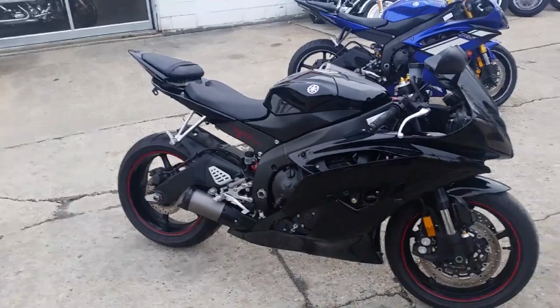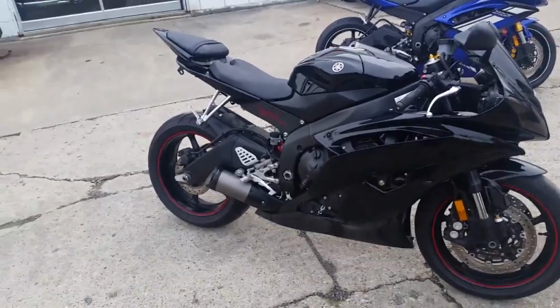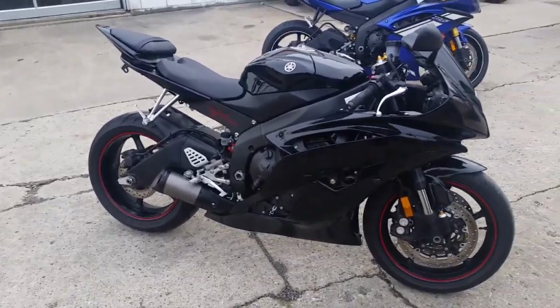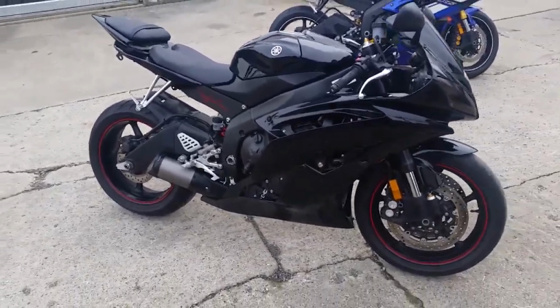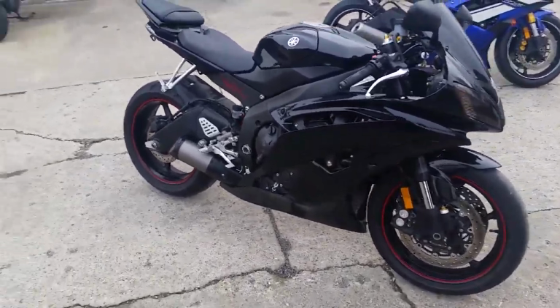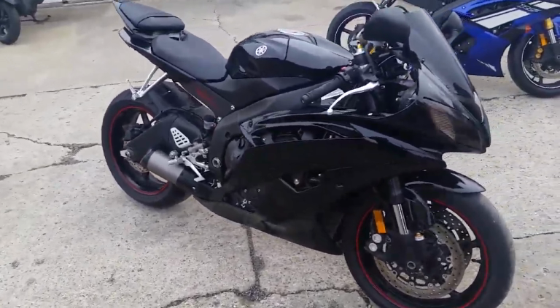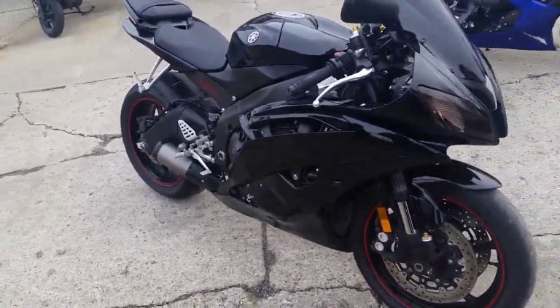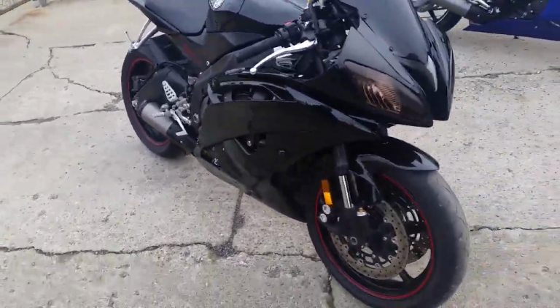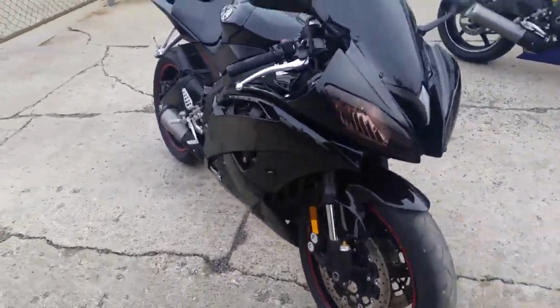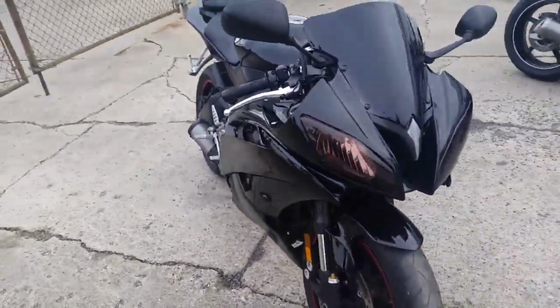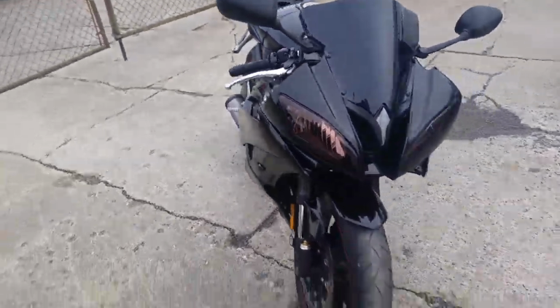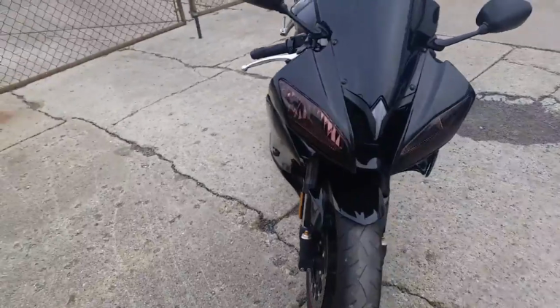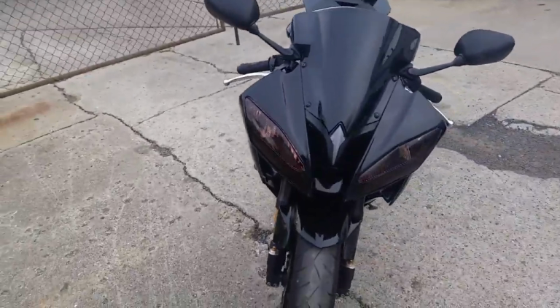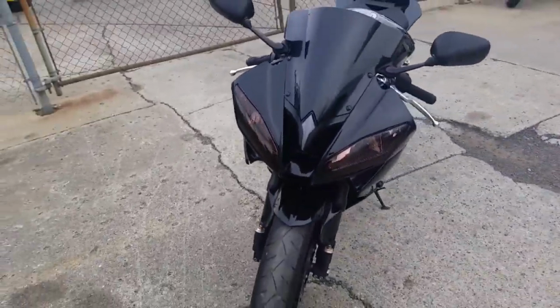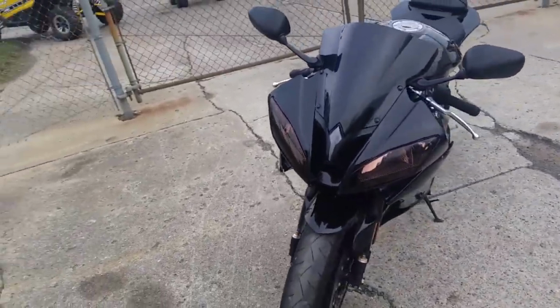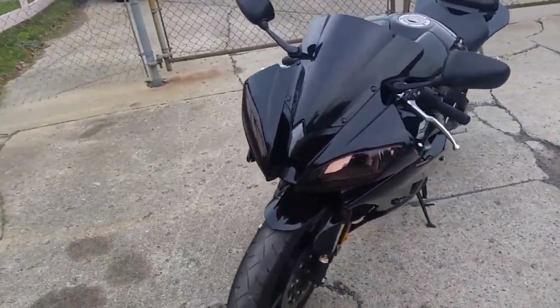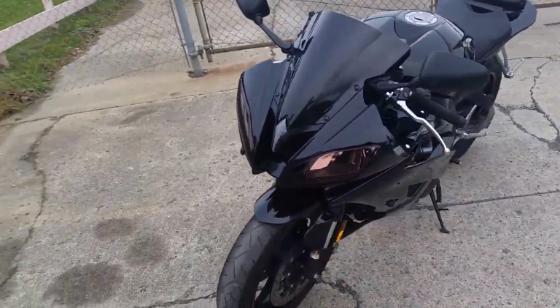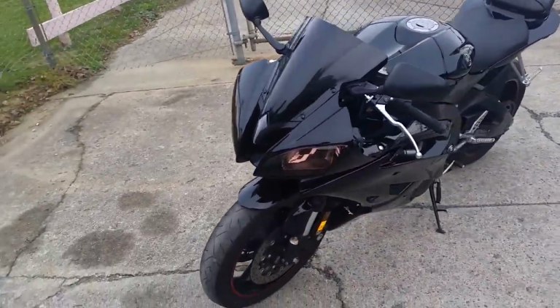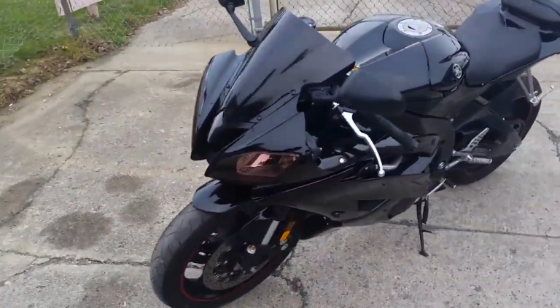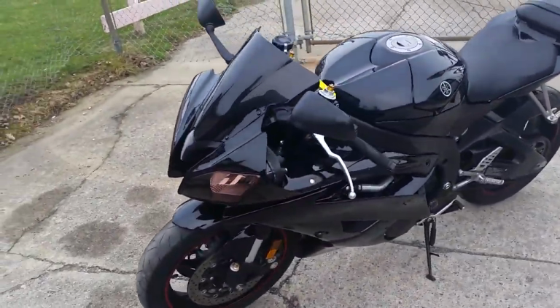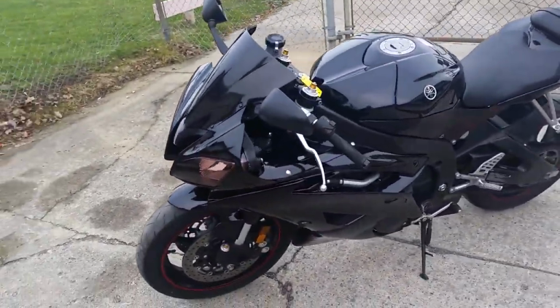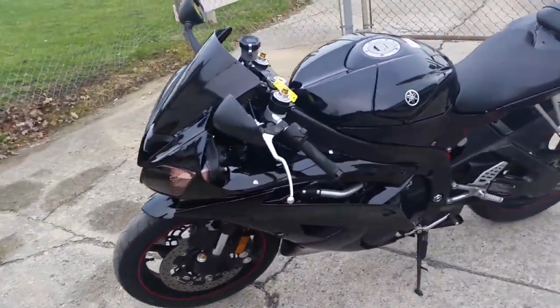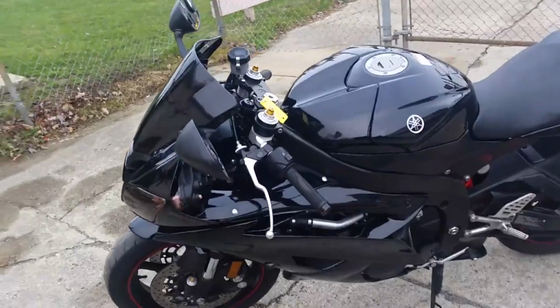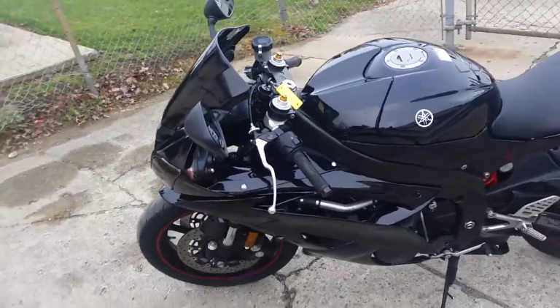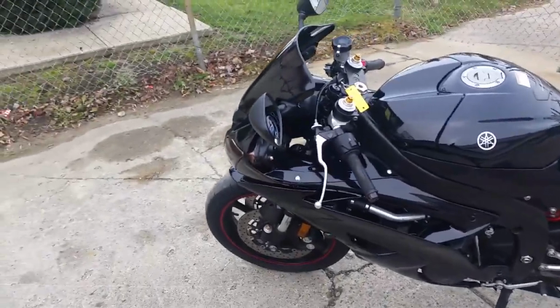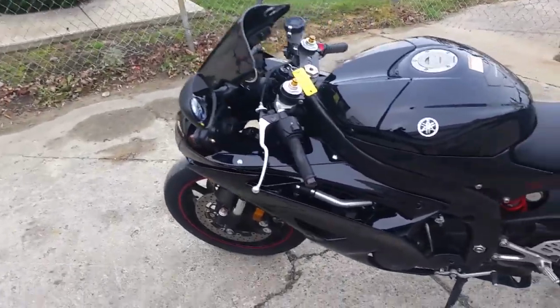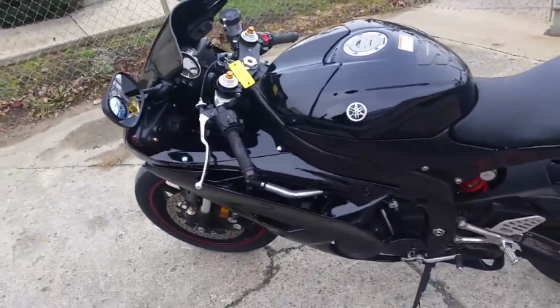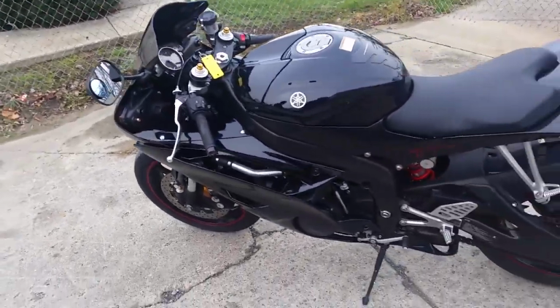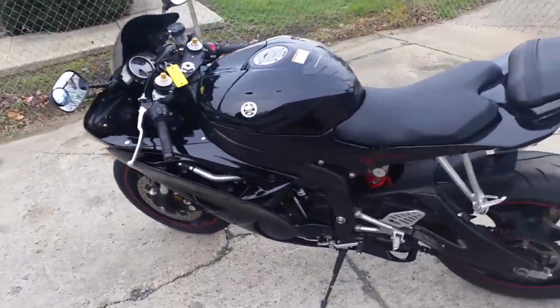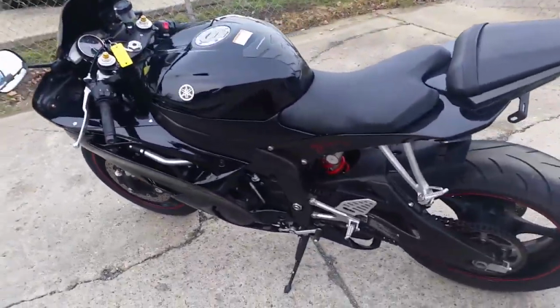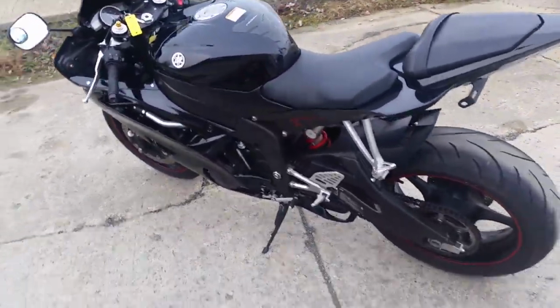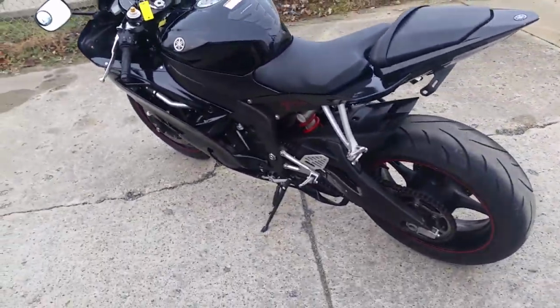Hi guys, it's Andrew and Chad here at Approval Powersports. We've got over 80 used R6s and R1s in our showroom, over 450 bikes total used. Today we've got a 2011 Yamaha R6 Raven Edition for sale for only $8,999. It's one sharp bike.